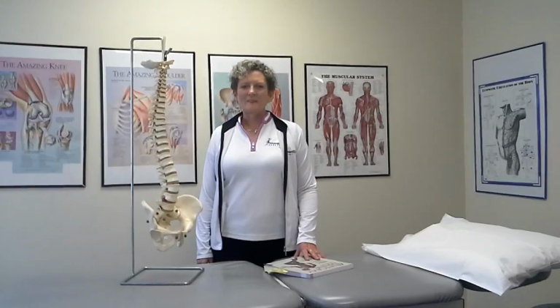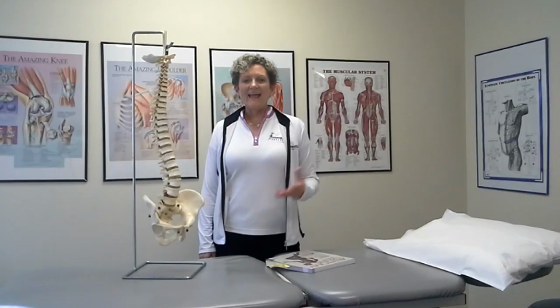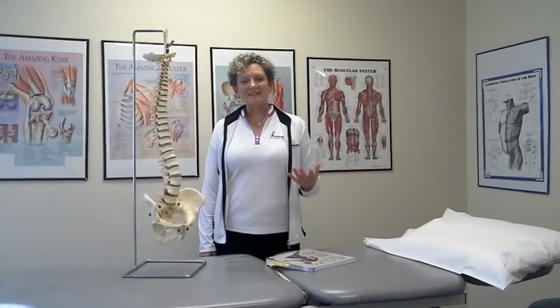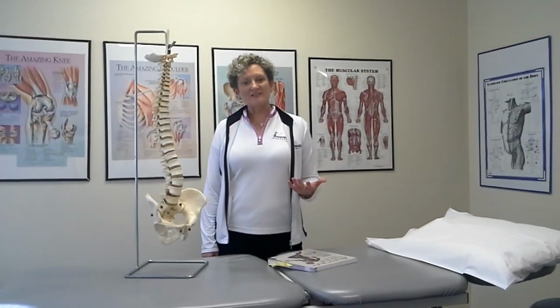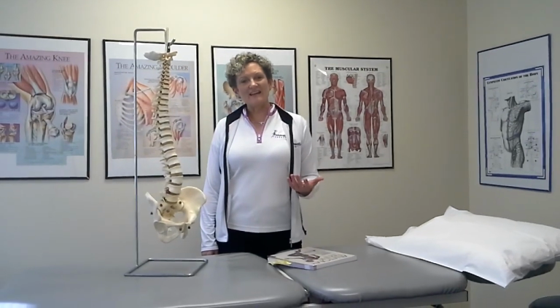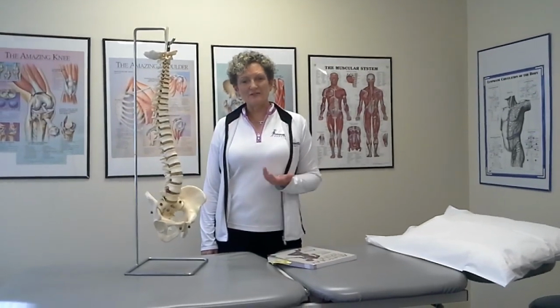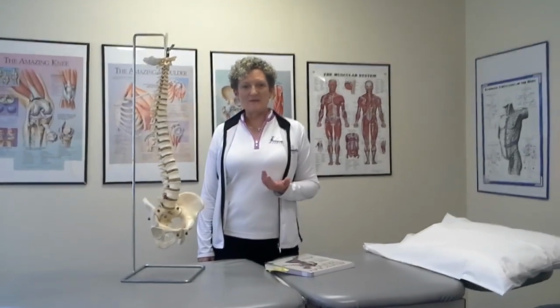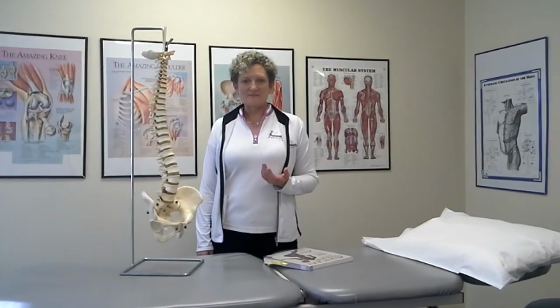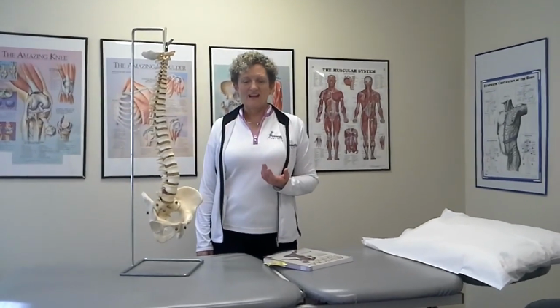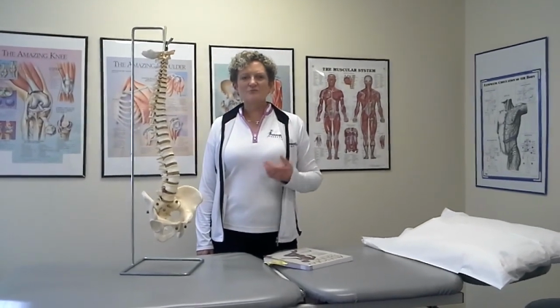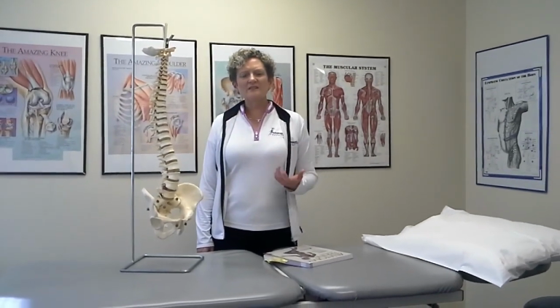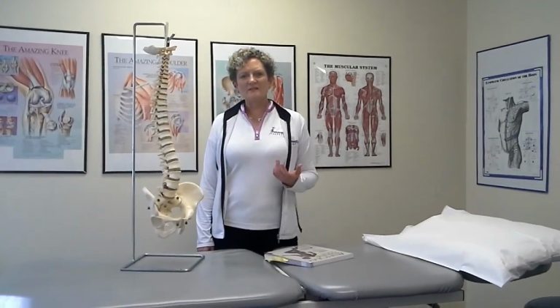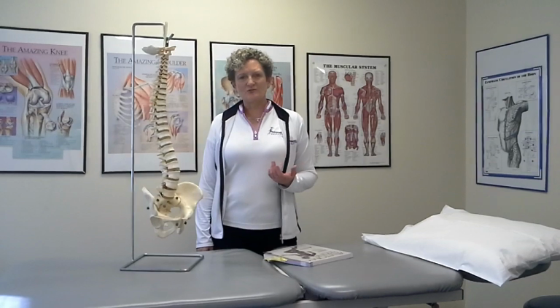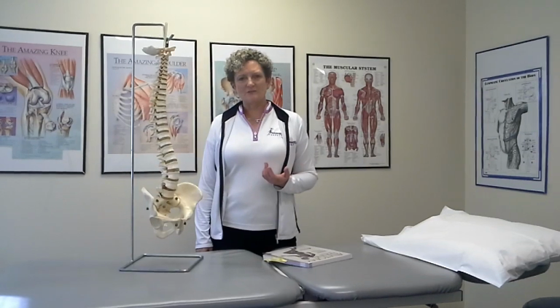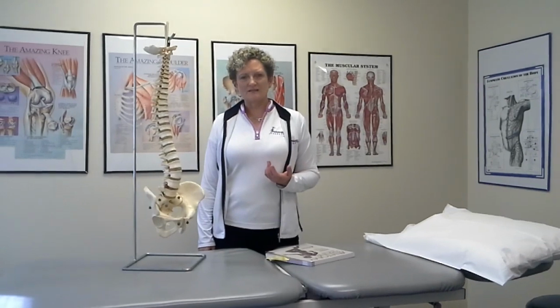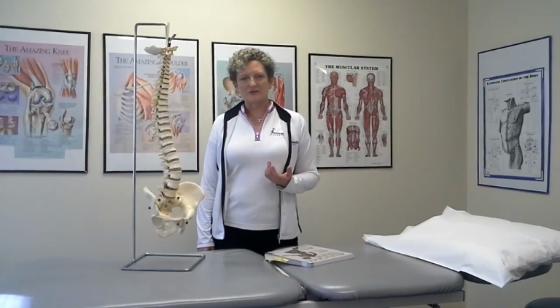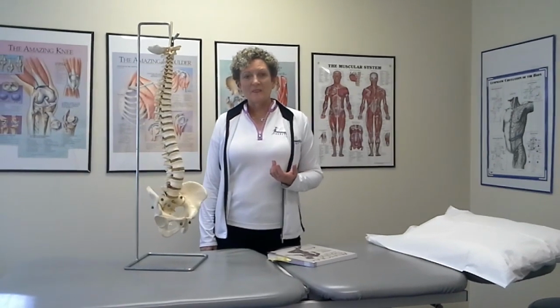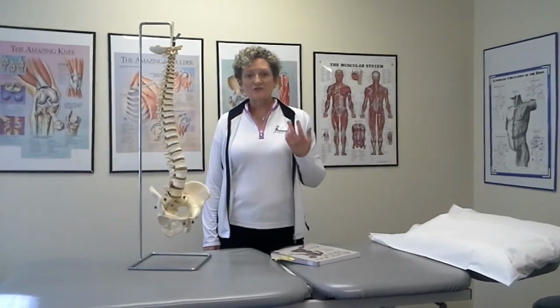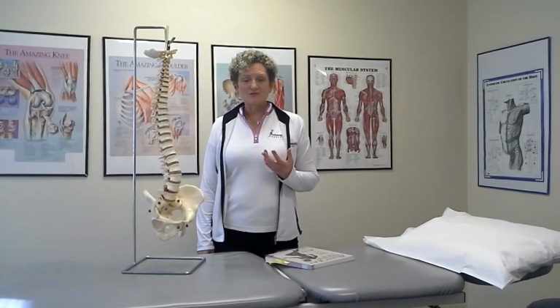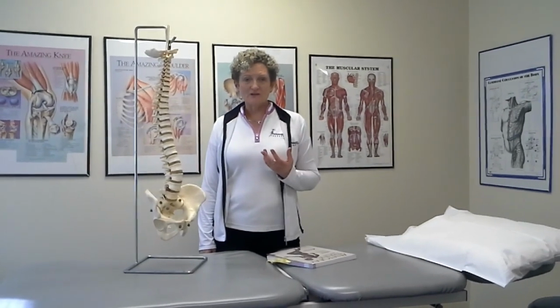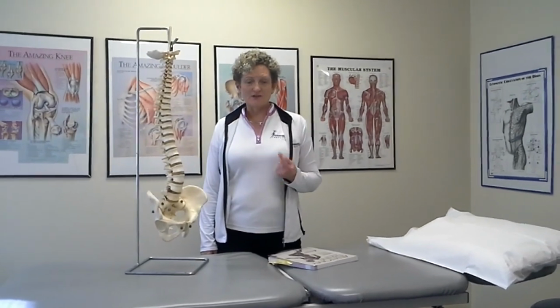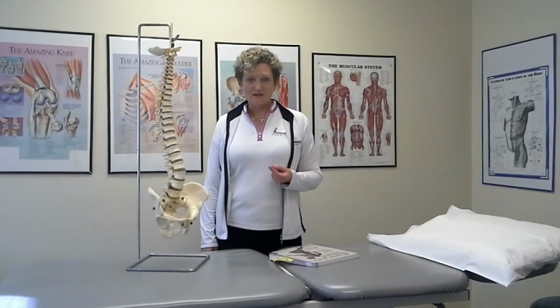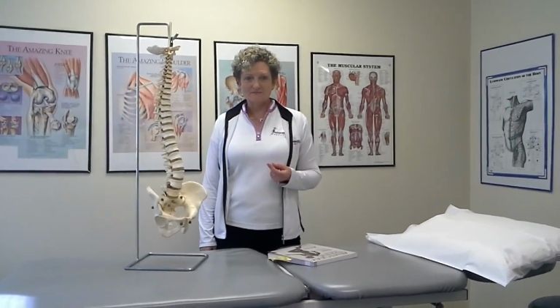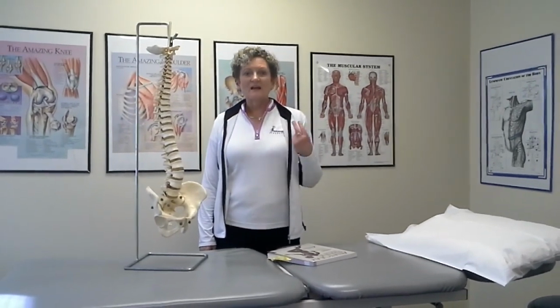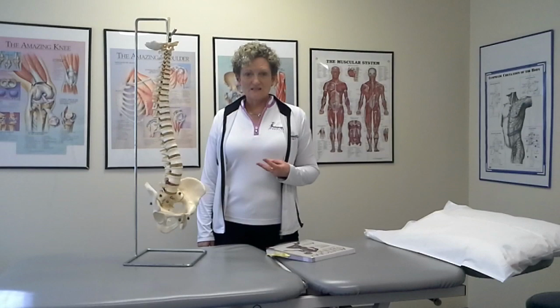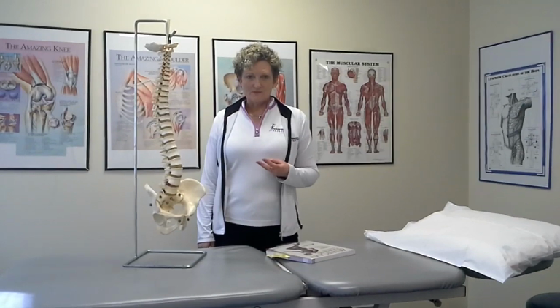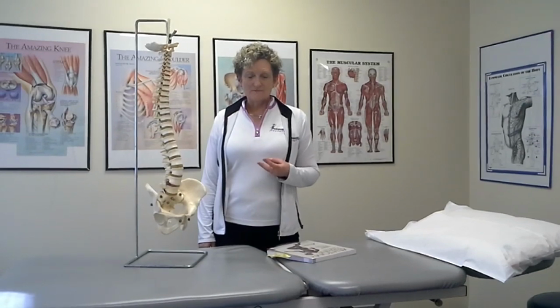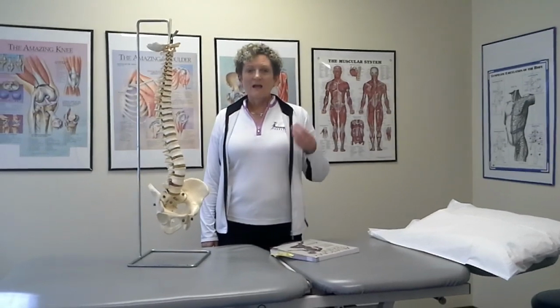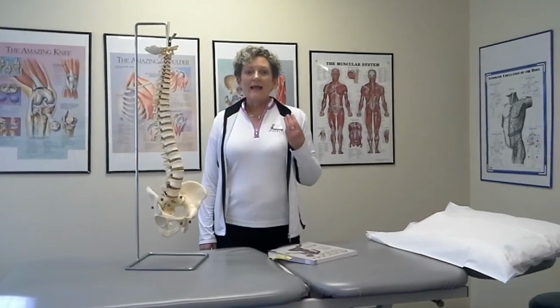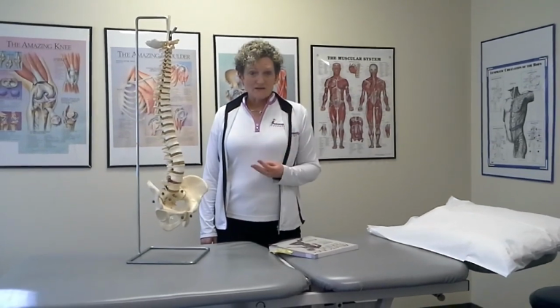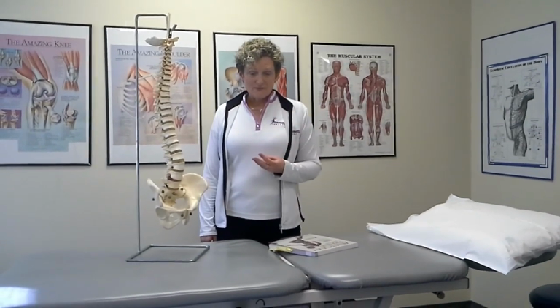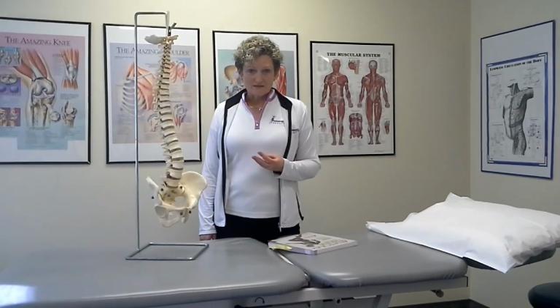Hey, I wanted to talk to you today a little bit about back pain. It's a really common issue that we deal with in this country. There are three most common causes: arthritis, disc problems, and muscle imbalances.